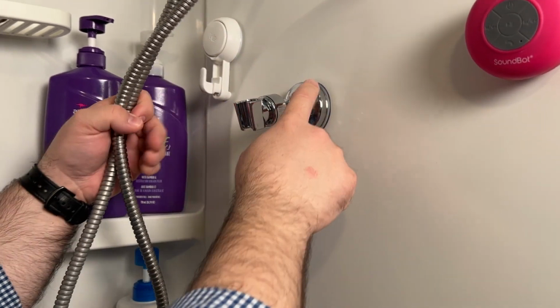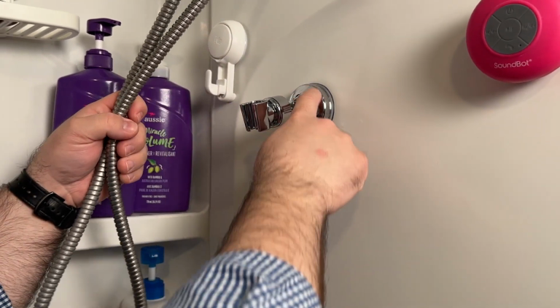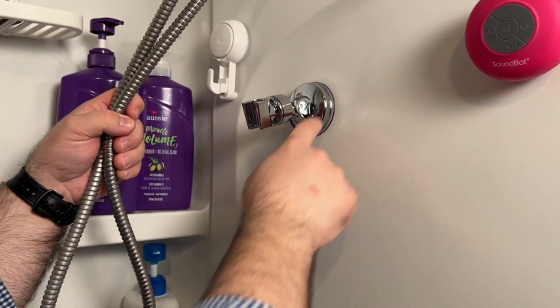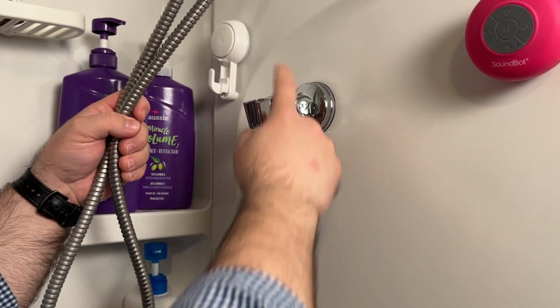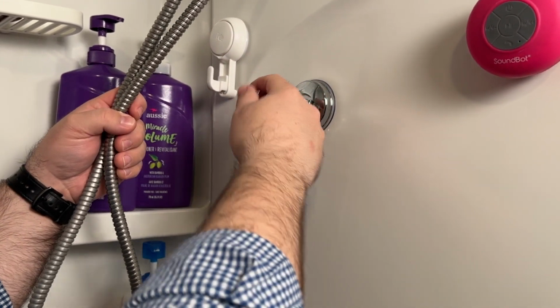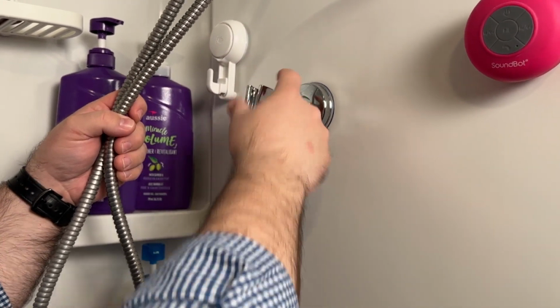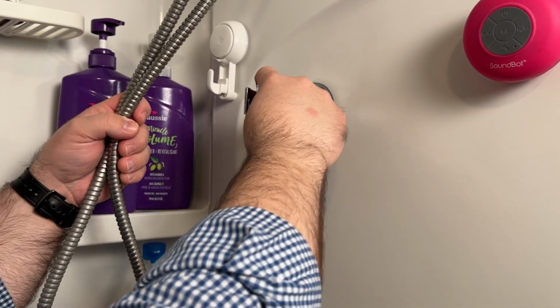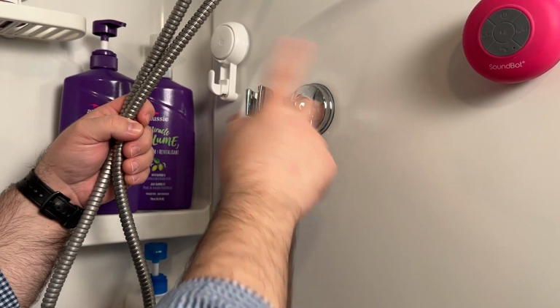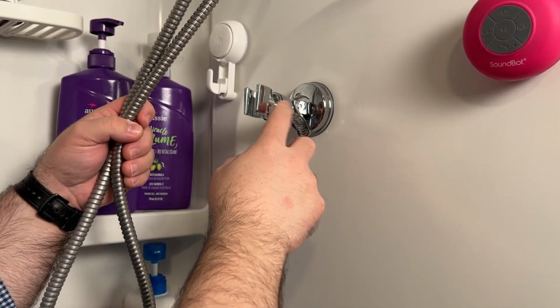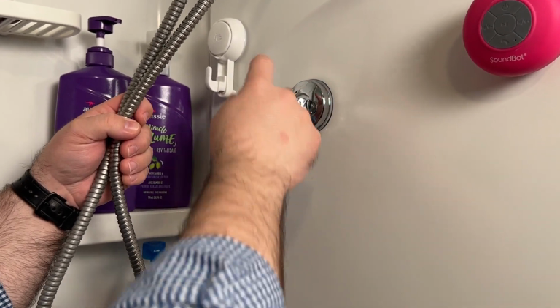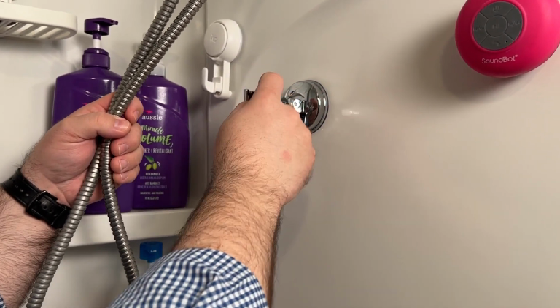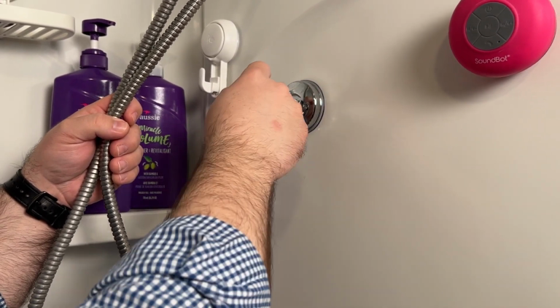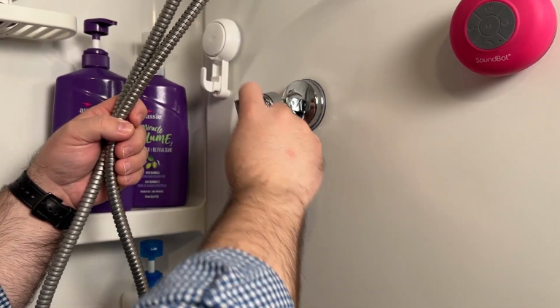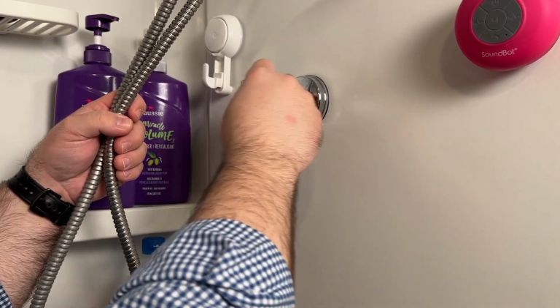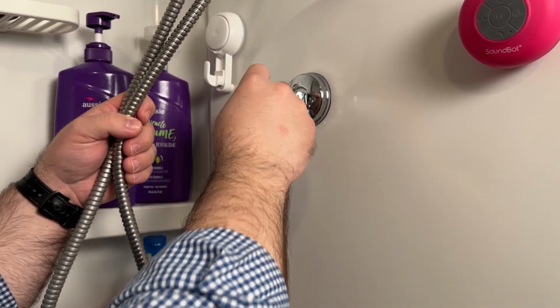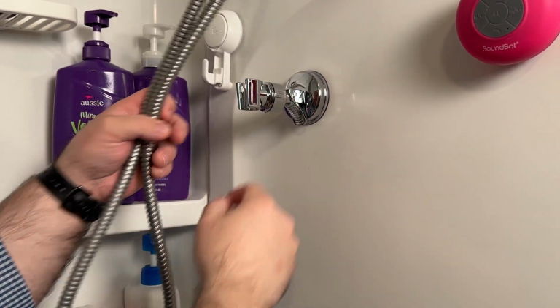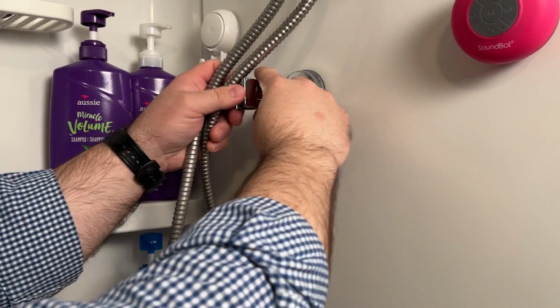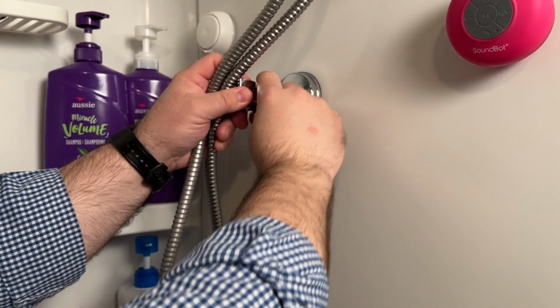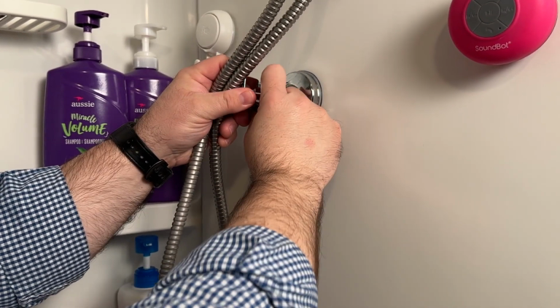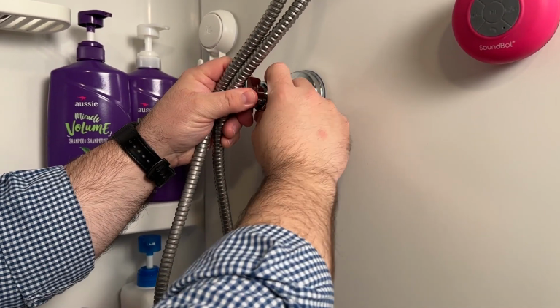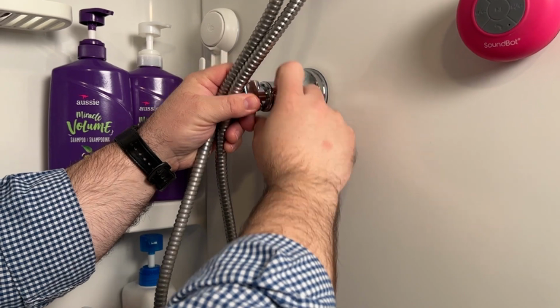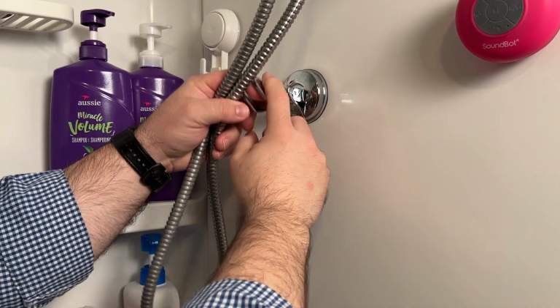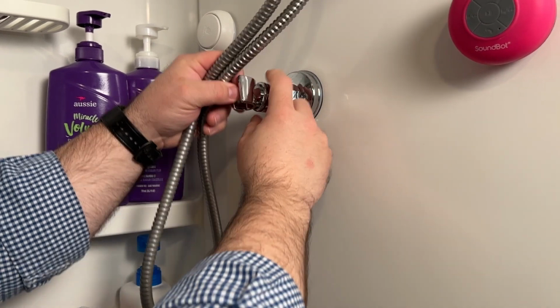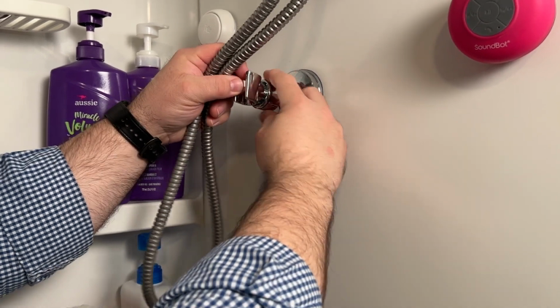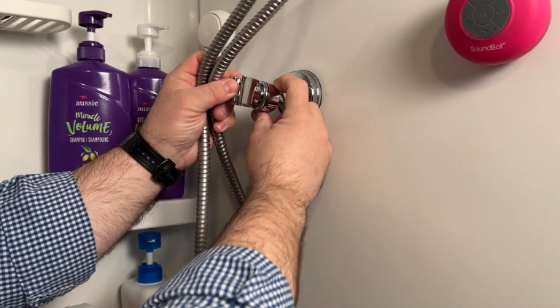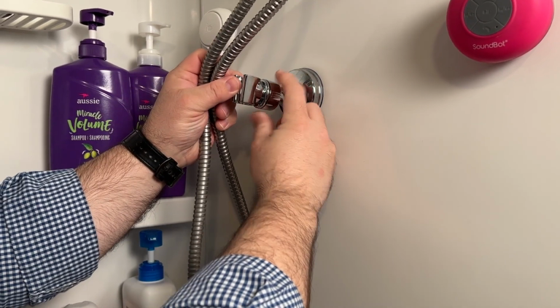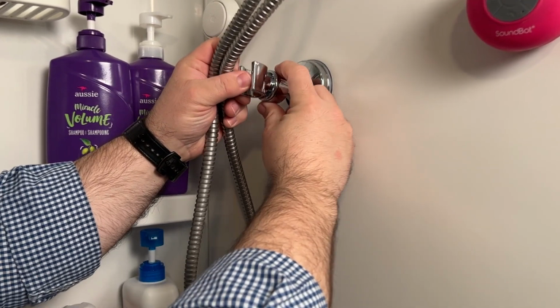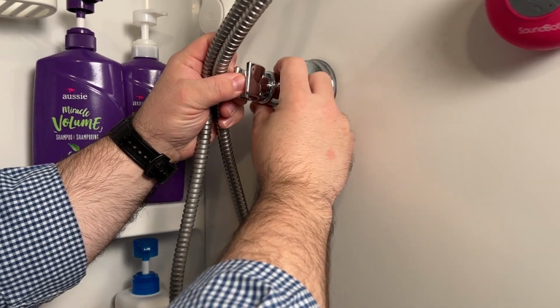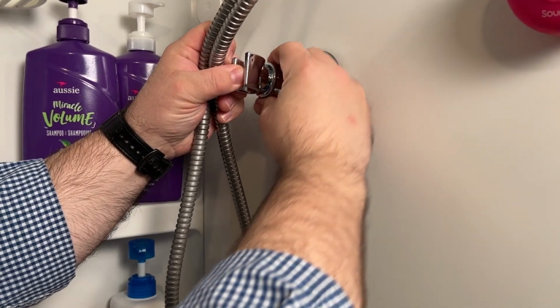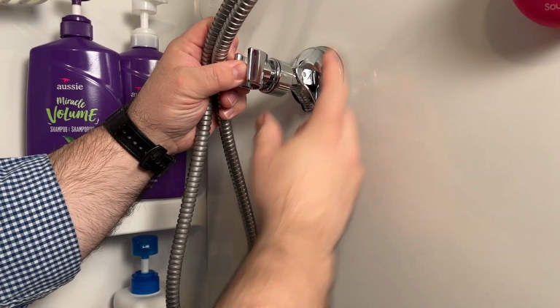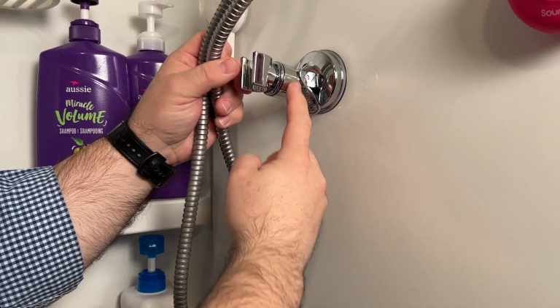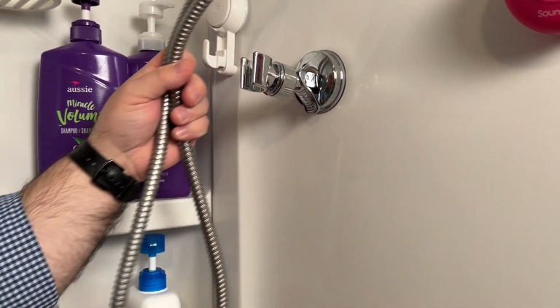Now this is ABS plastic that is chrome plated, but you can see you have a little bit of play here. You can also loosen and tighten this little piece just by spinning that.